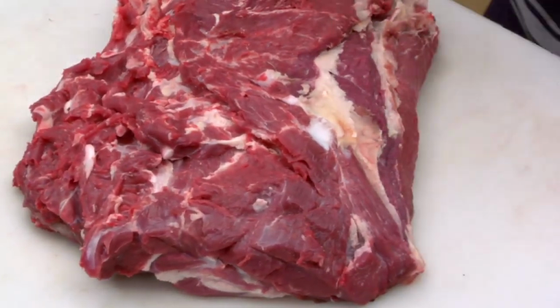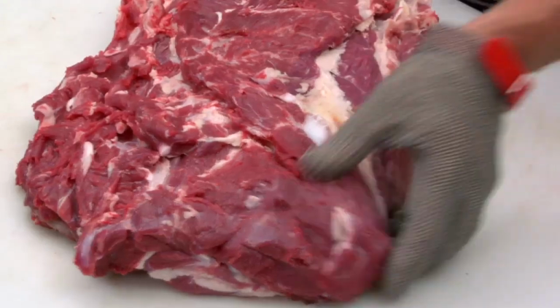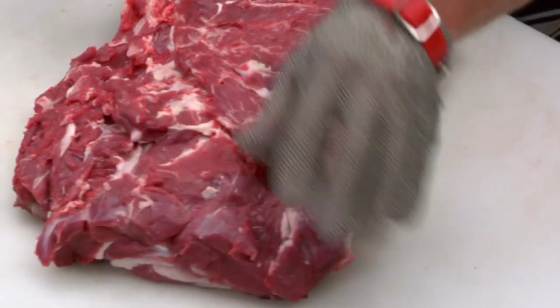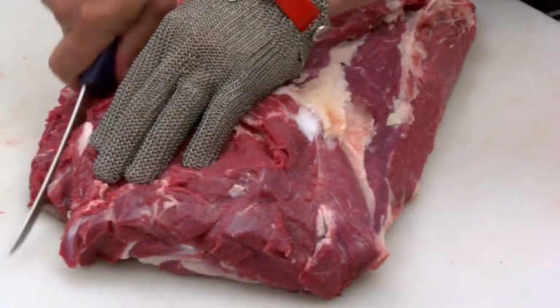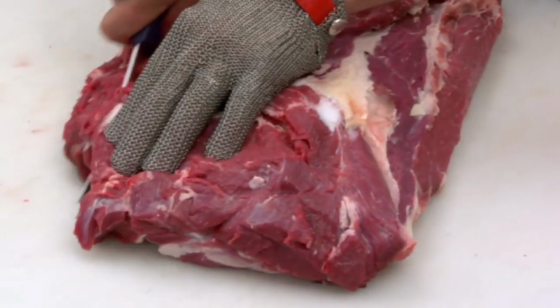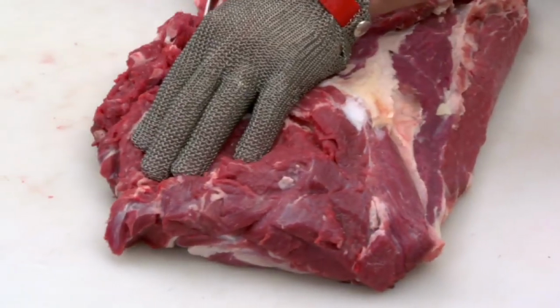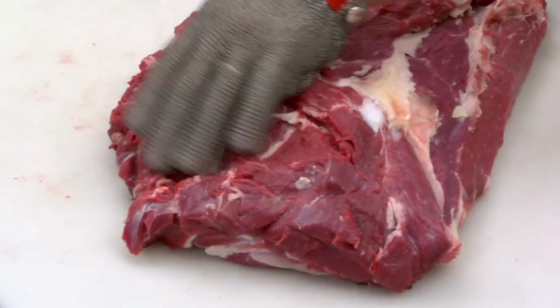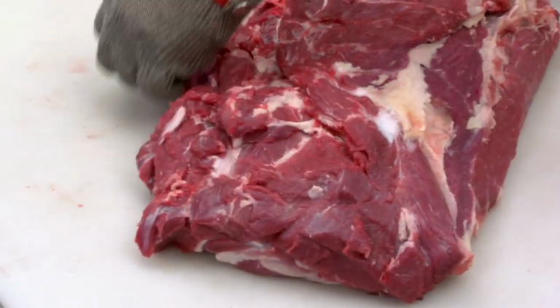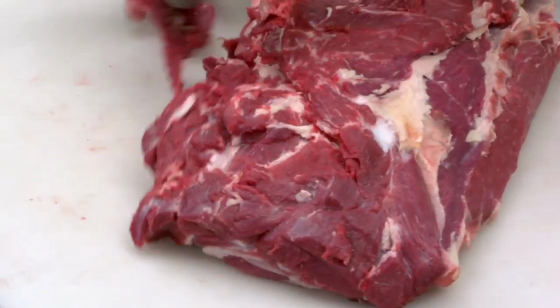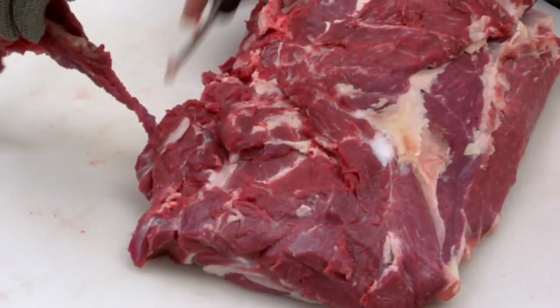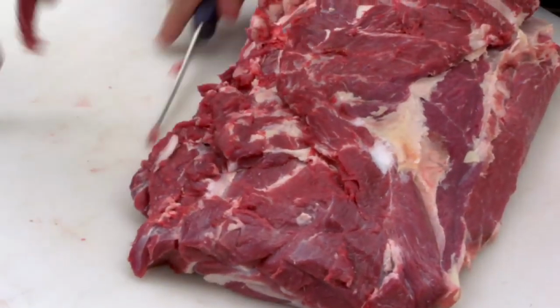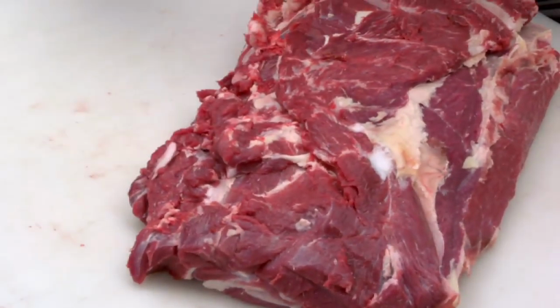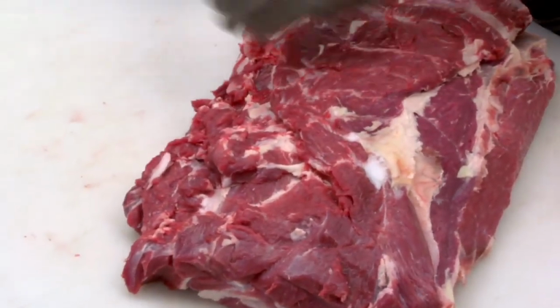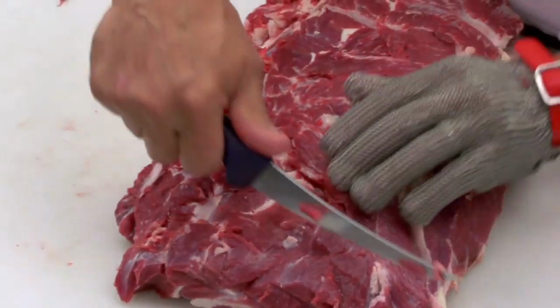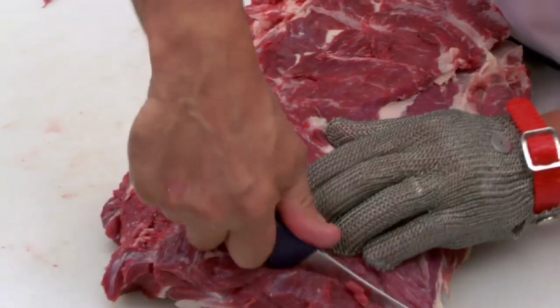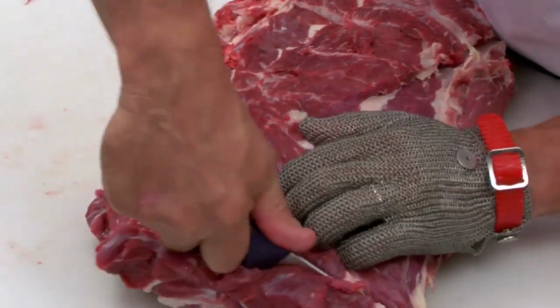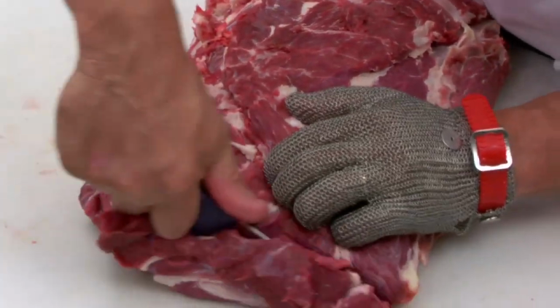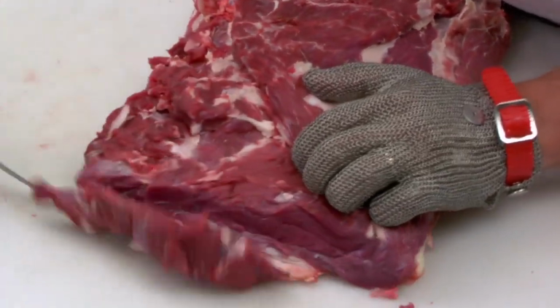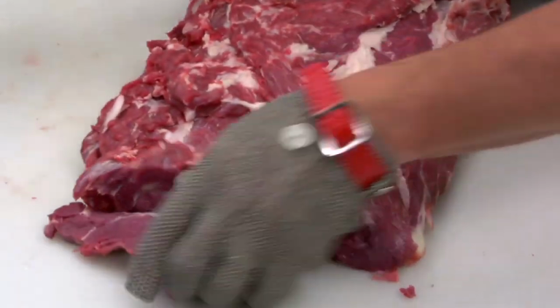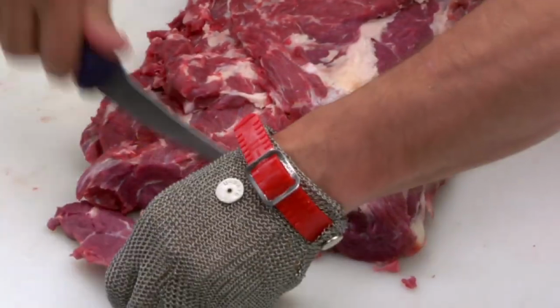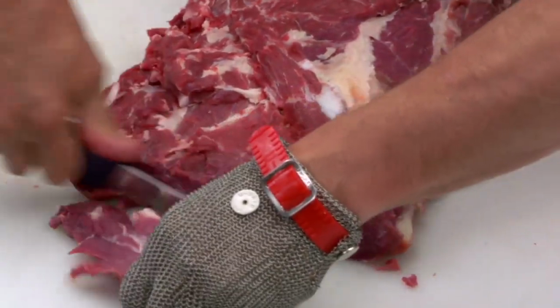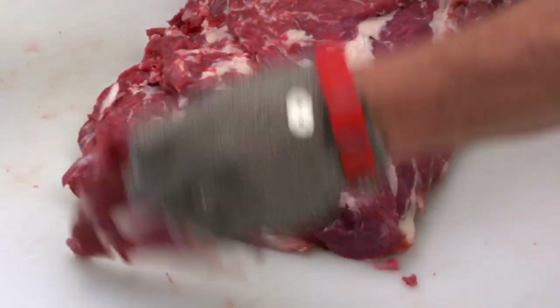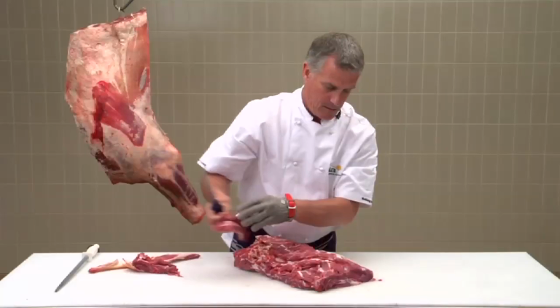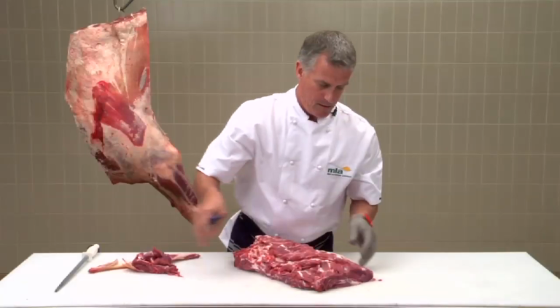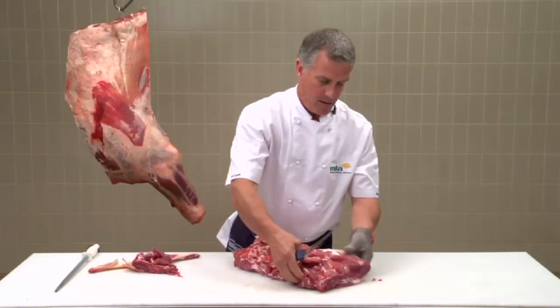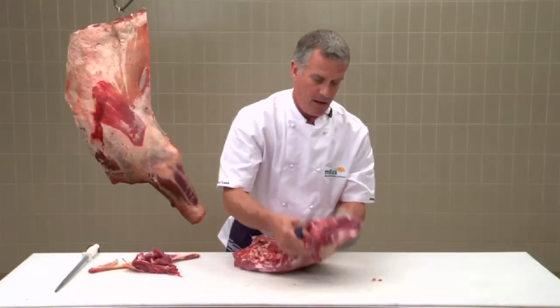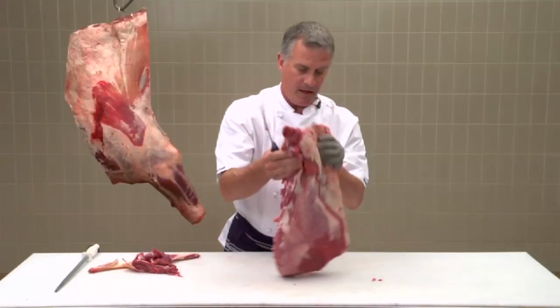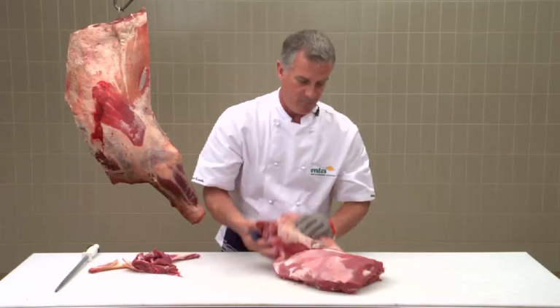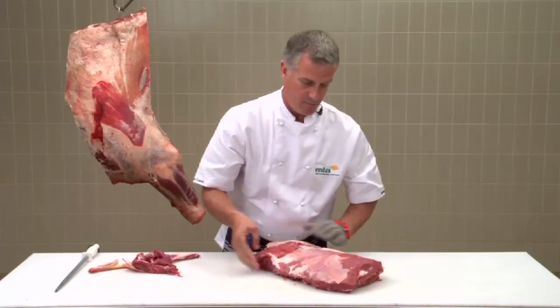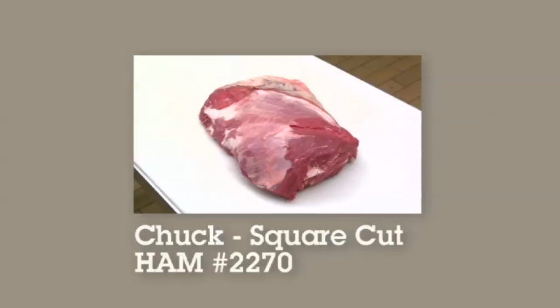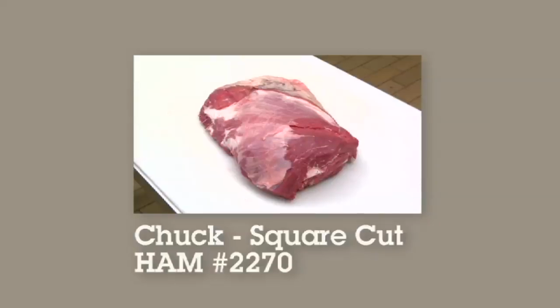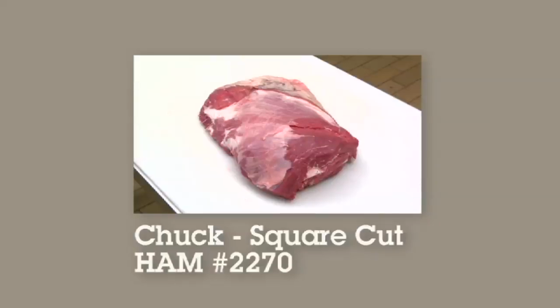Then square up the sides of the chuck, removing any excess meat, and that will give me my square-cut chuck.